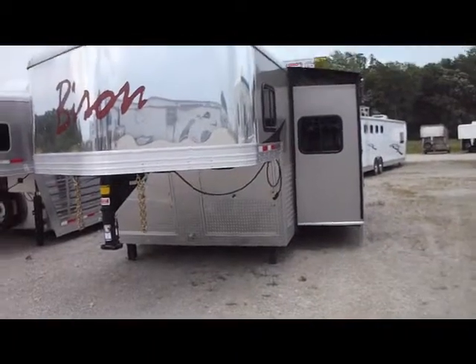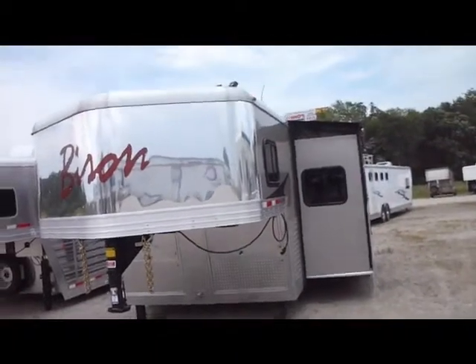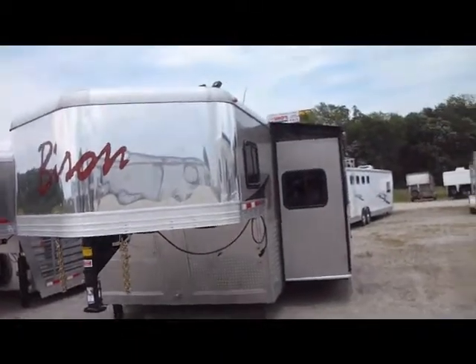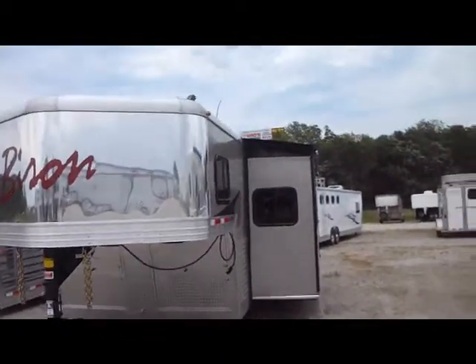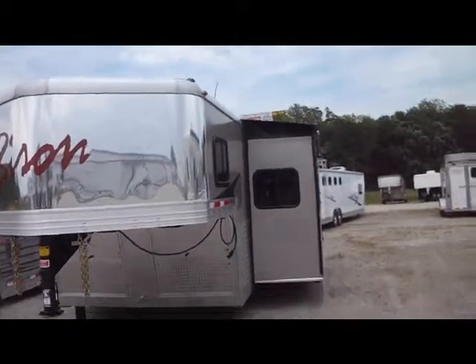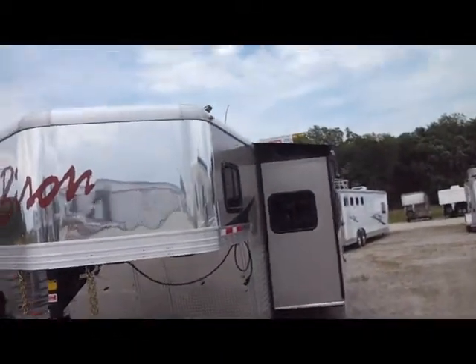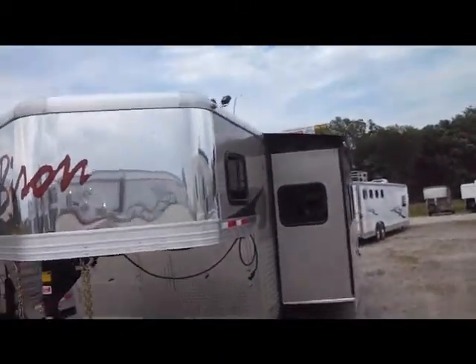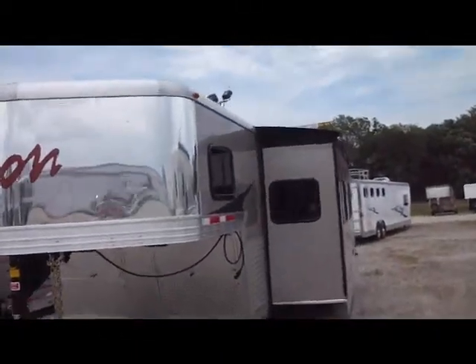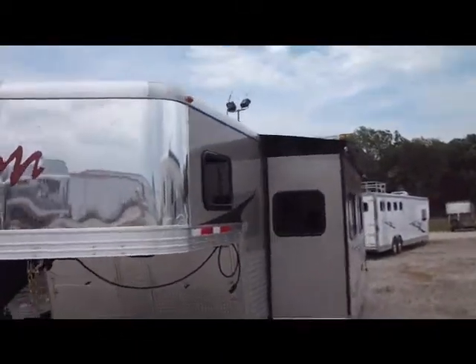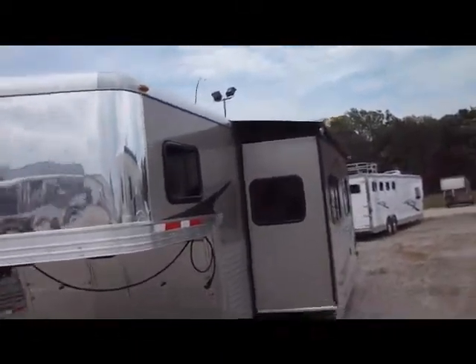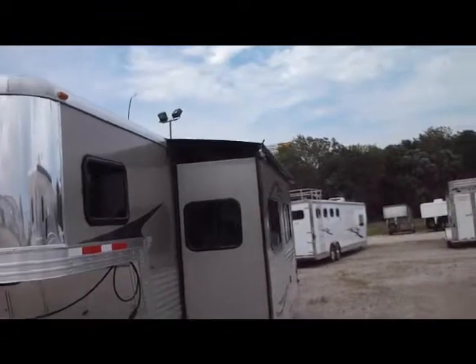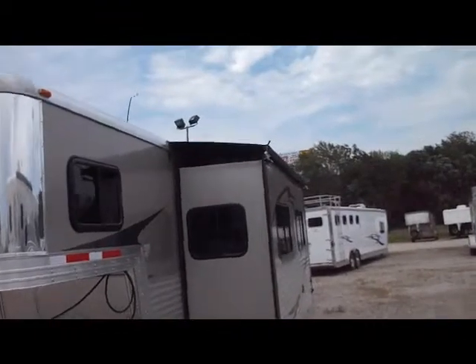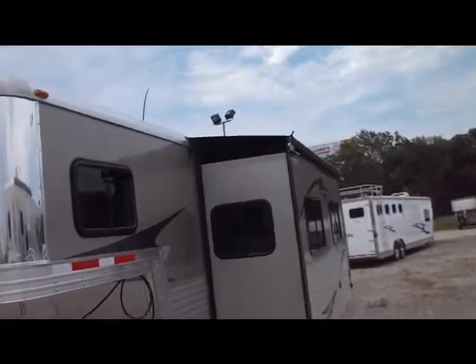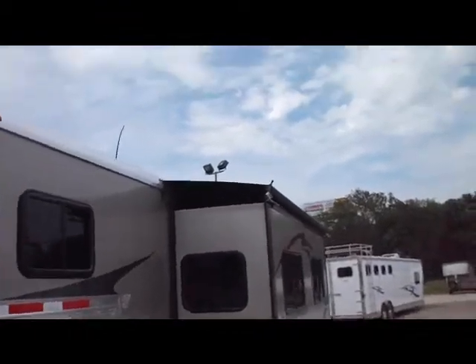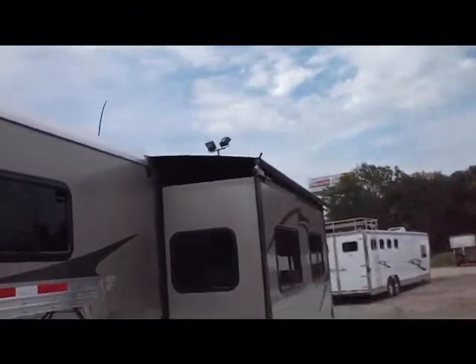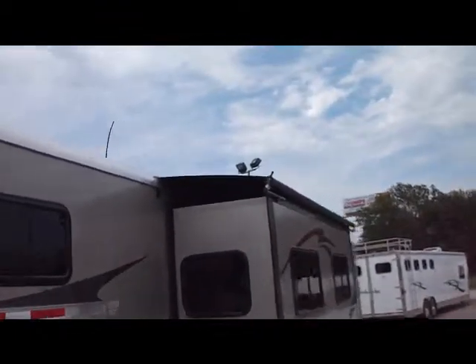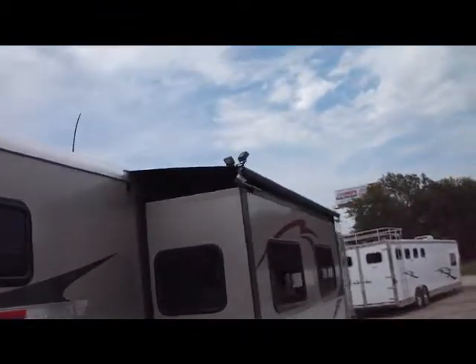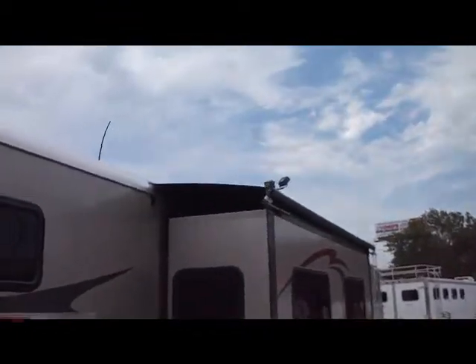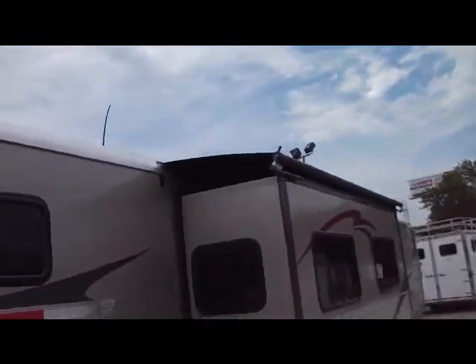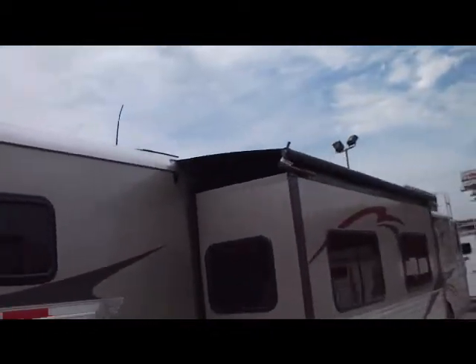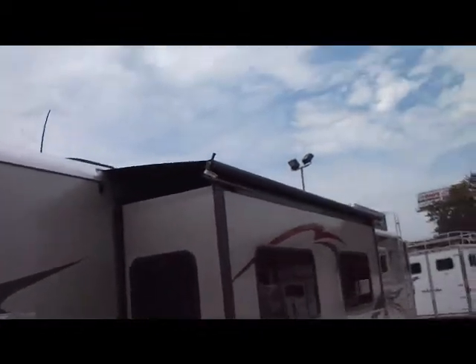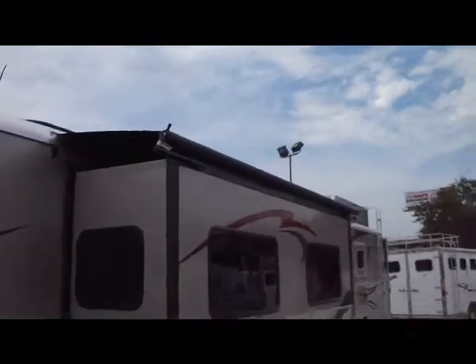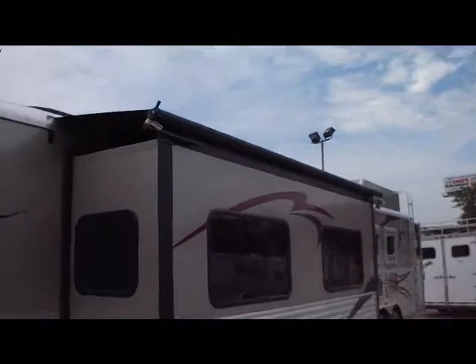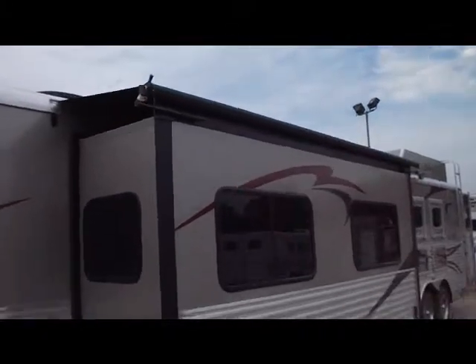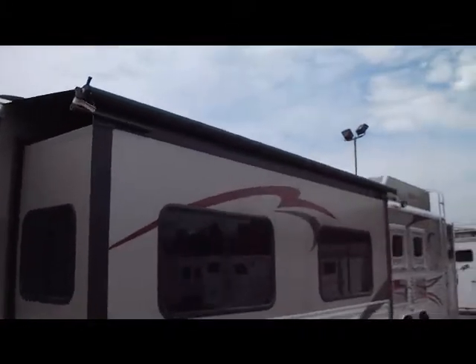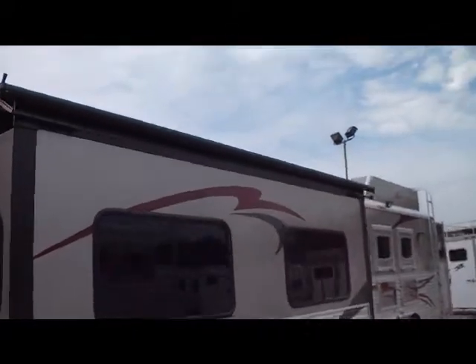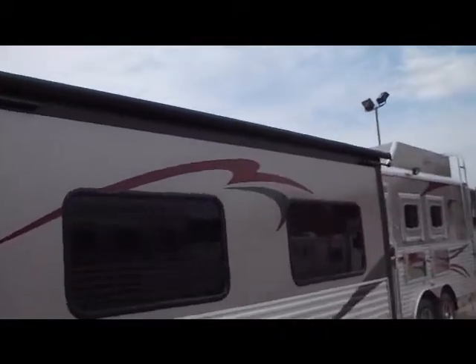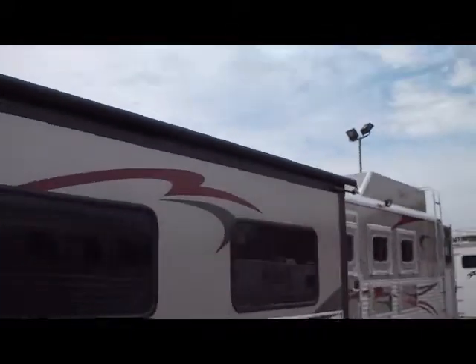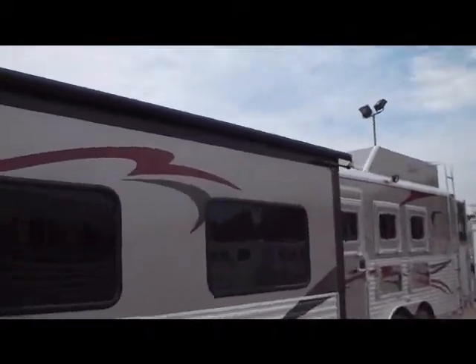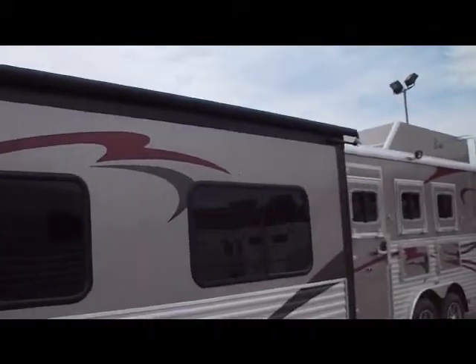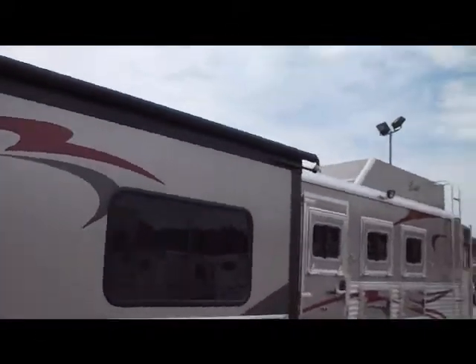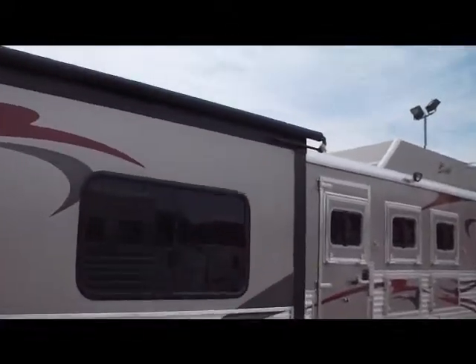This is a 2013 Bison Traveler. The Traveler is built in the 14, 15, and 17 foot short wall. This particular one we're looking at is a 17 foot short wall model with a 12 foot slide out.